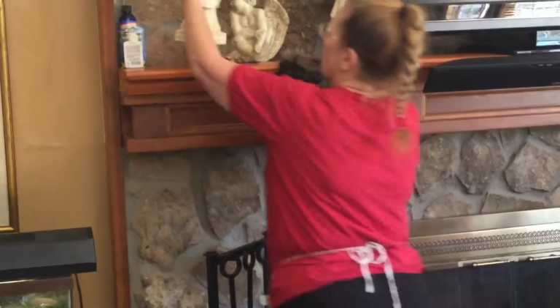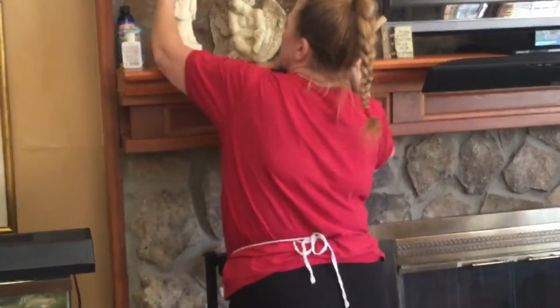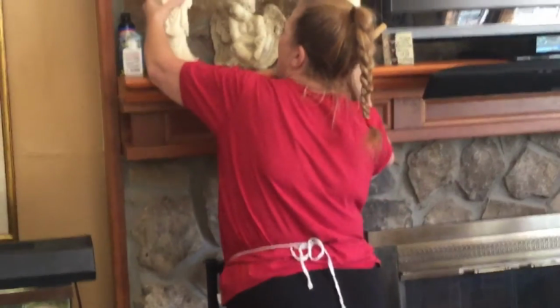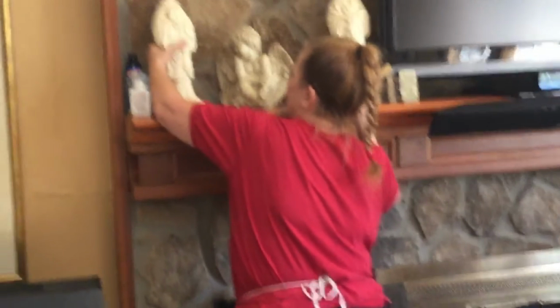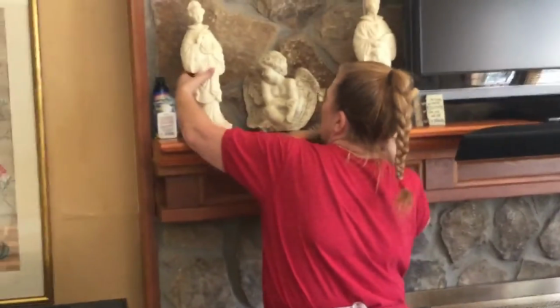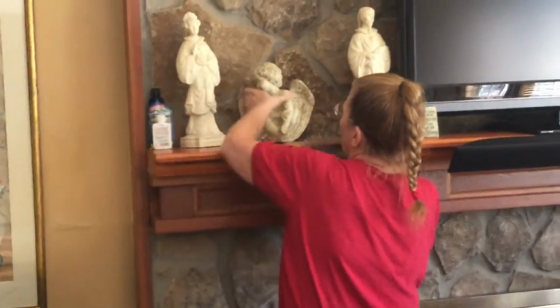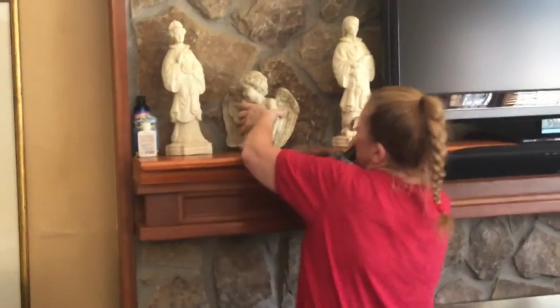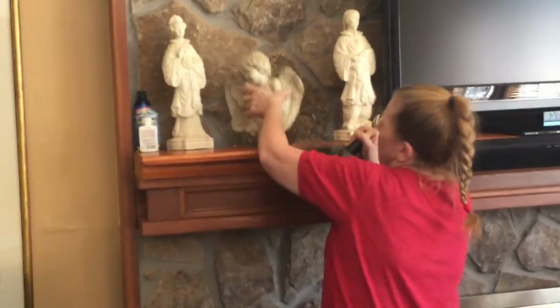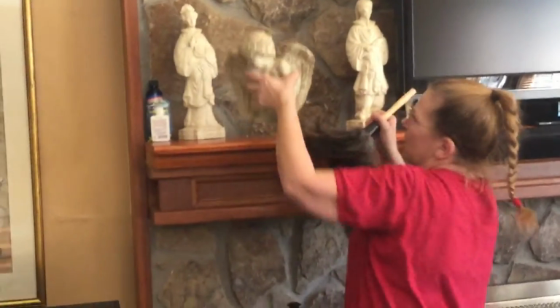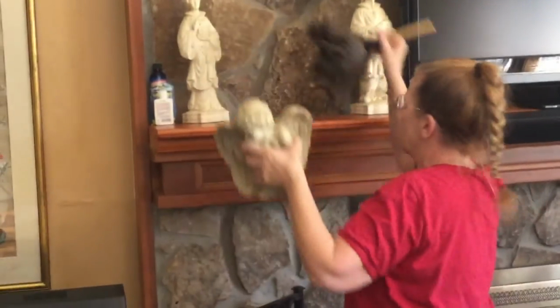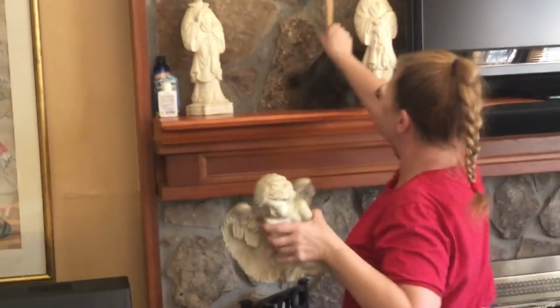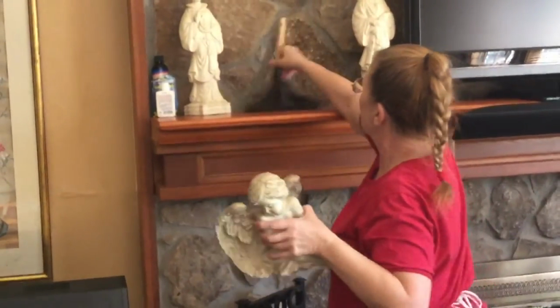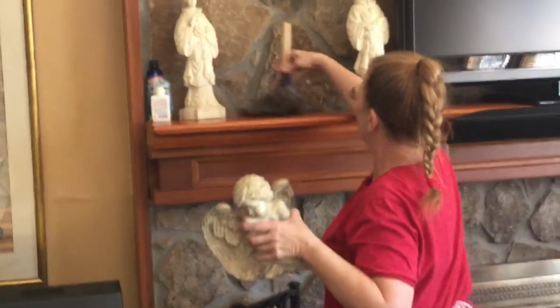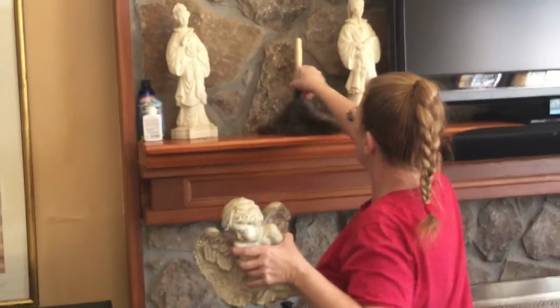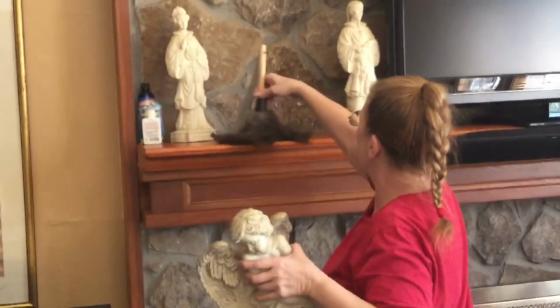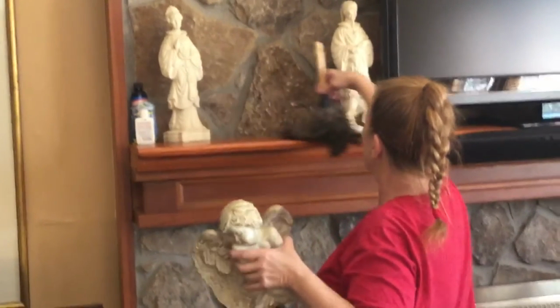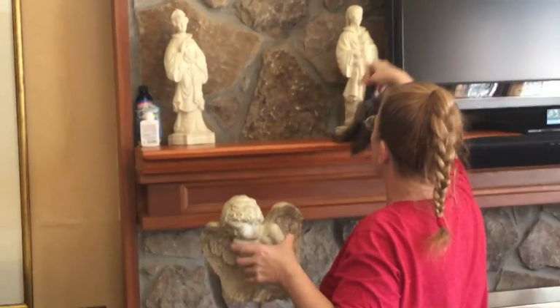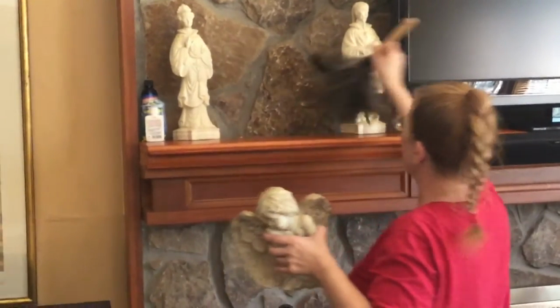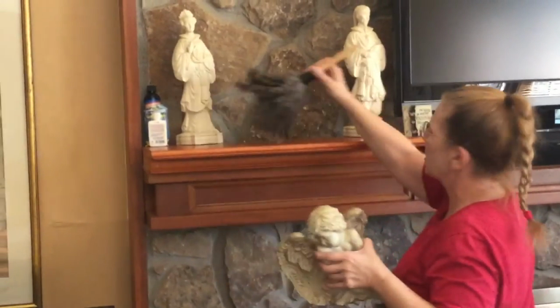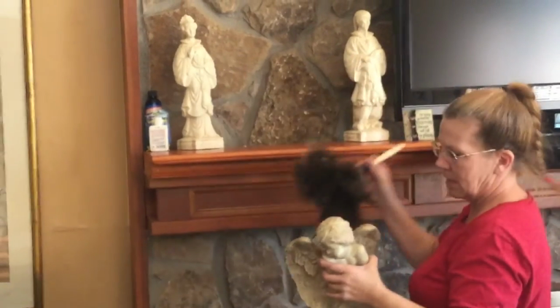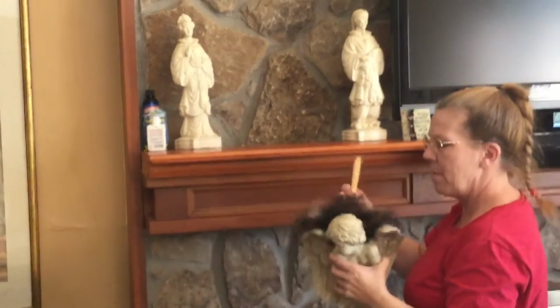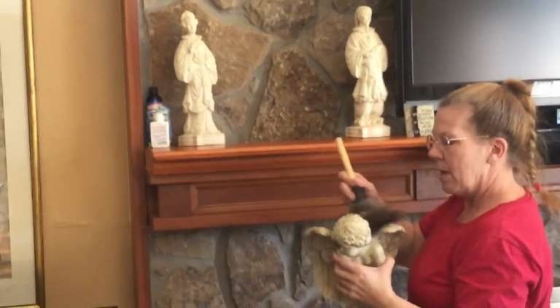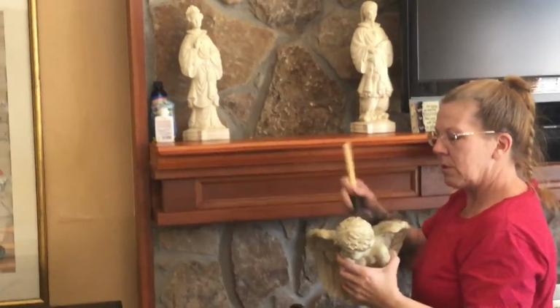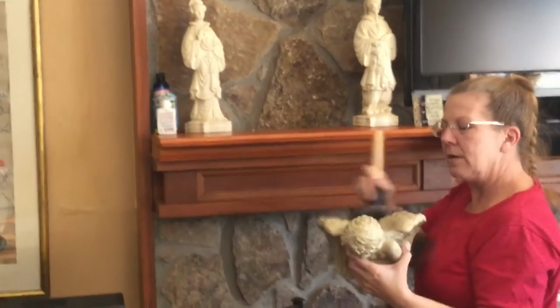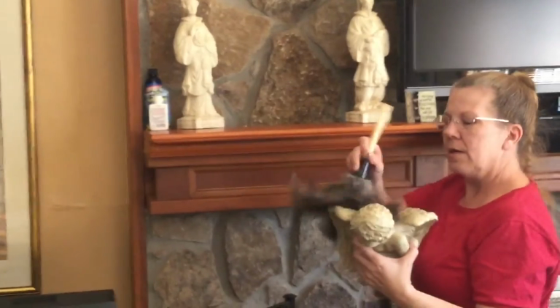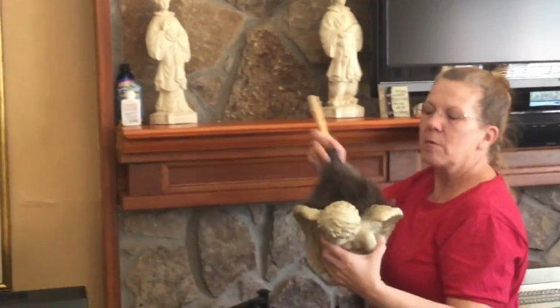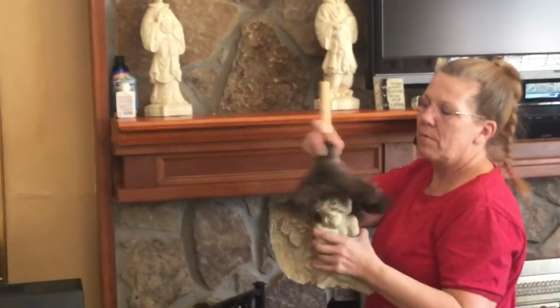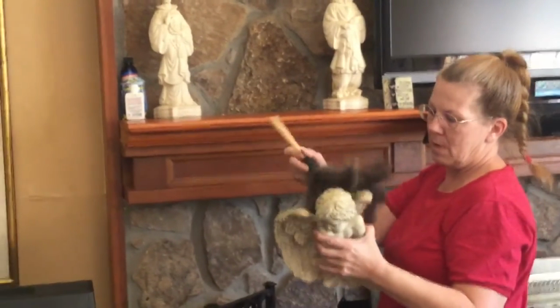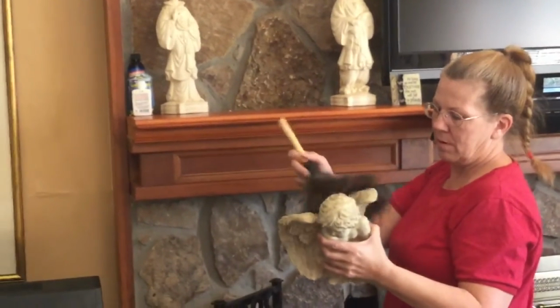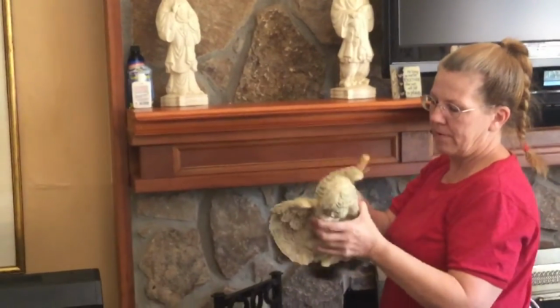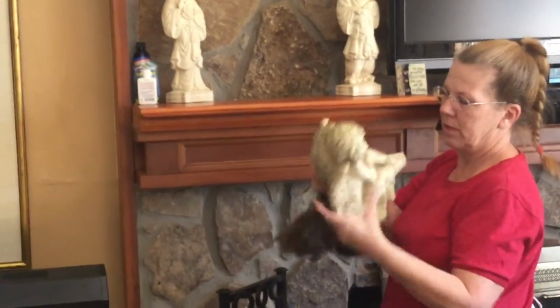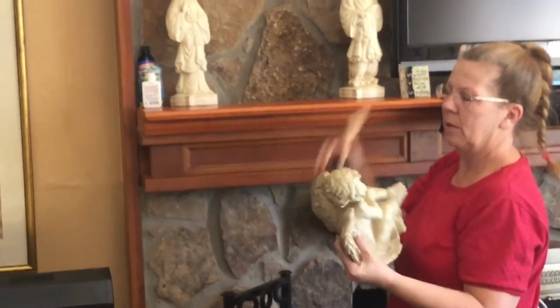I'm going to put this back, pick up this little angel — he's got lots of crevices — and then just kind of in an S-motion here, because we're doing little sections at a time, and we'll just kind of give him a little back rub there with the feather duster.